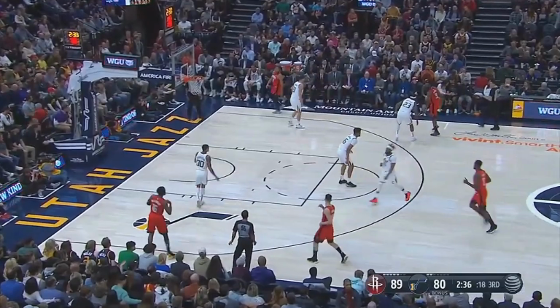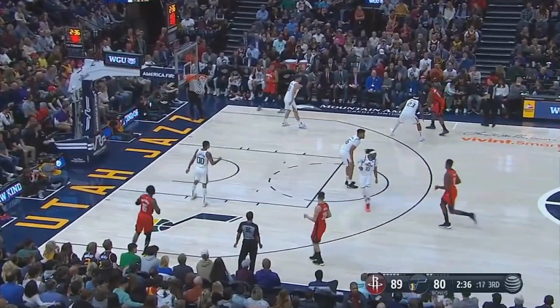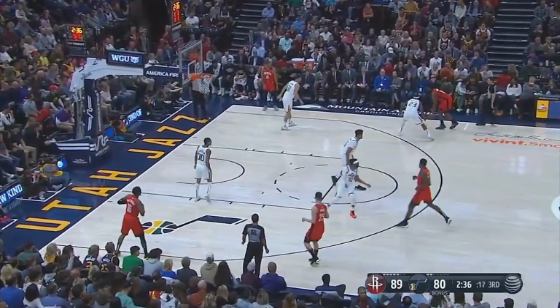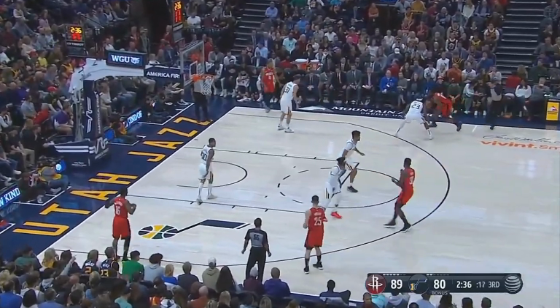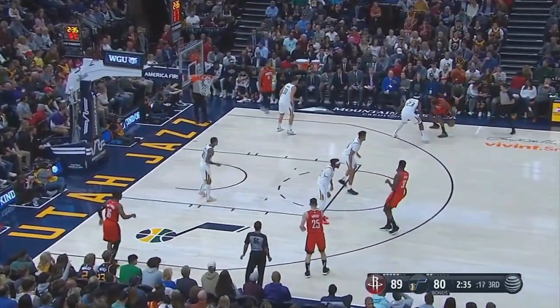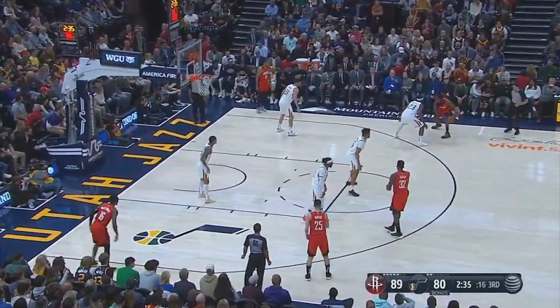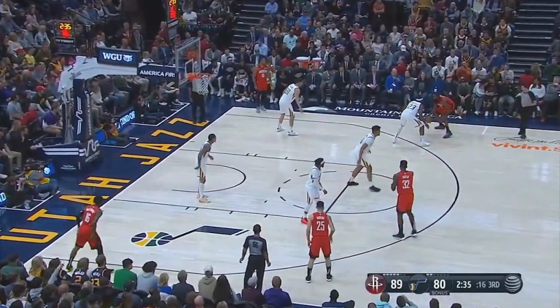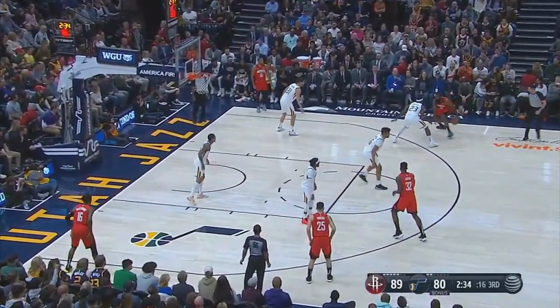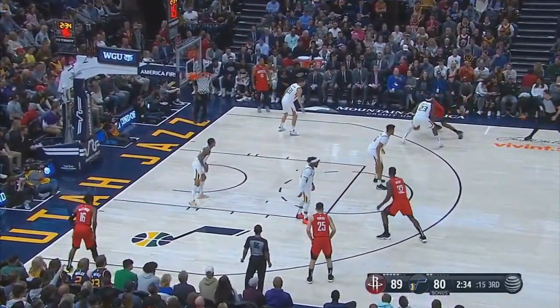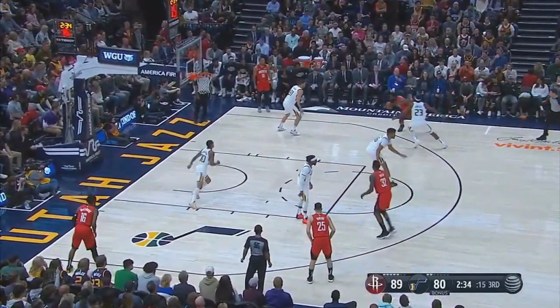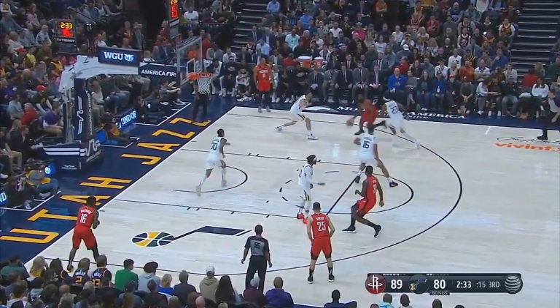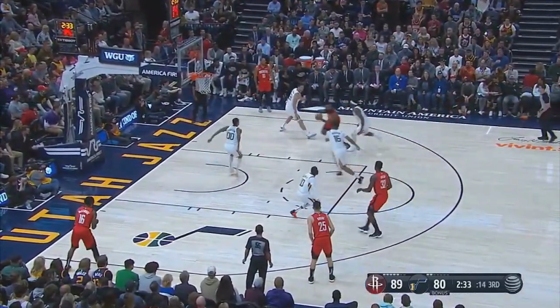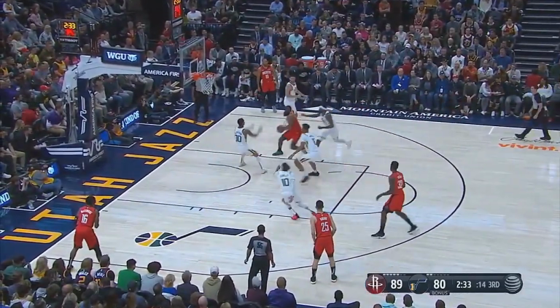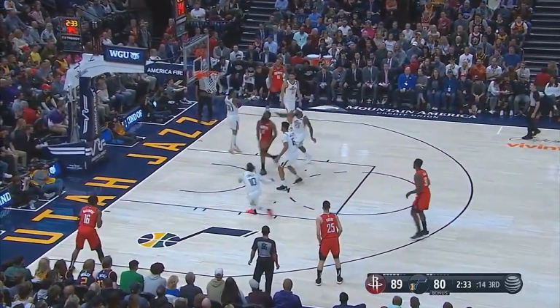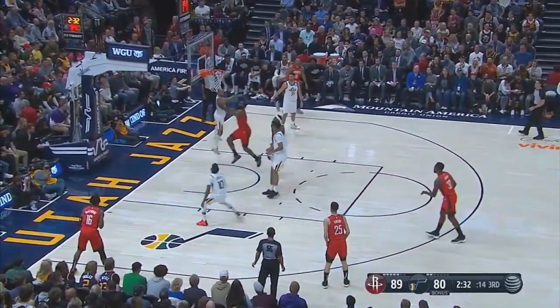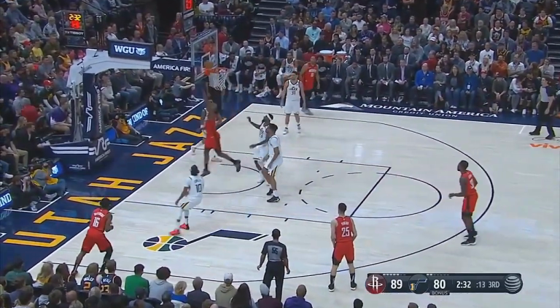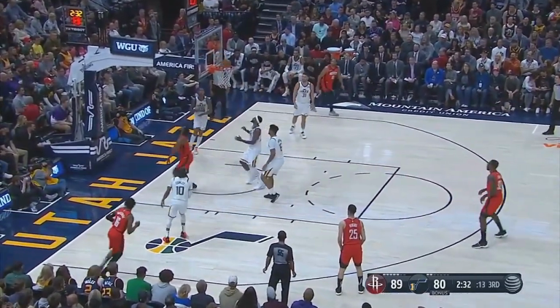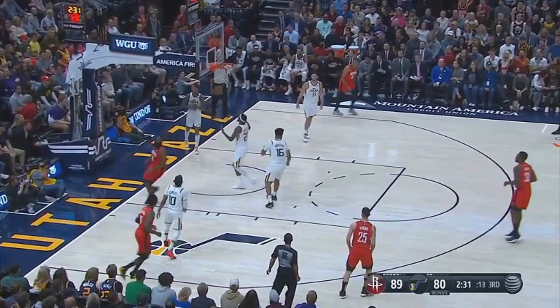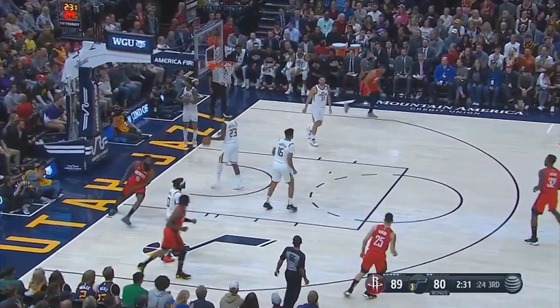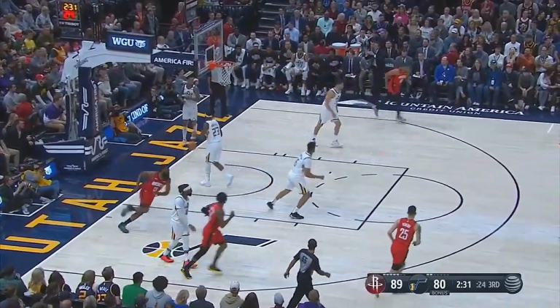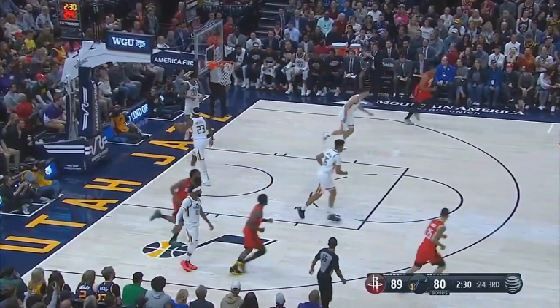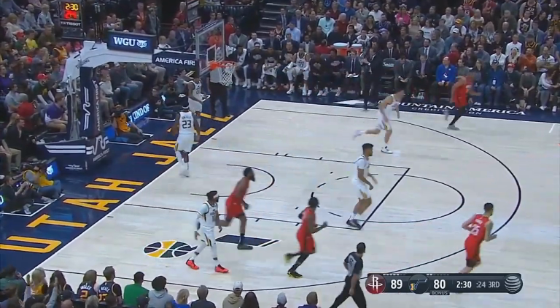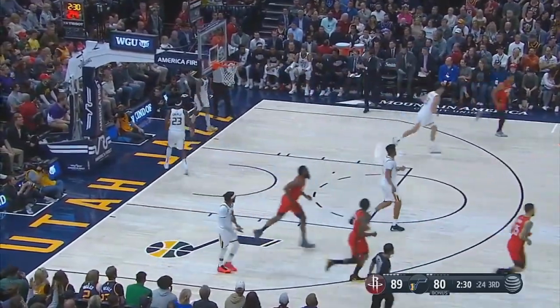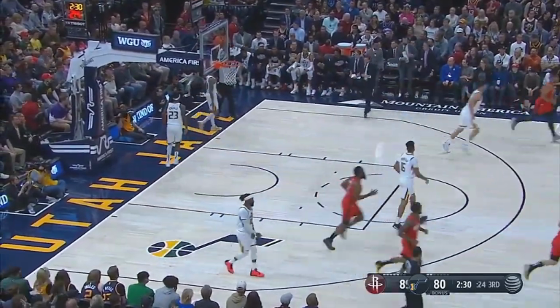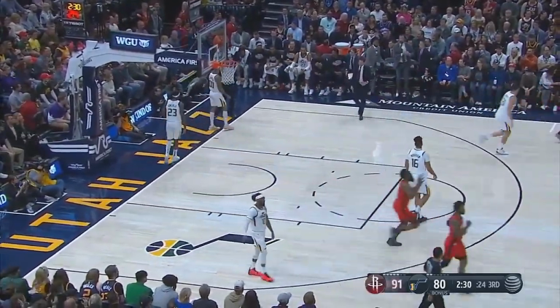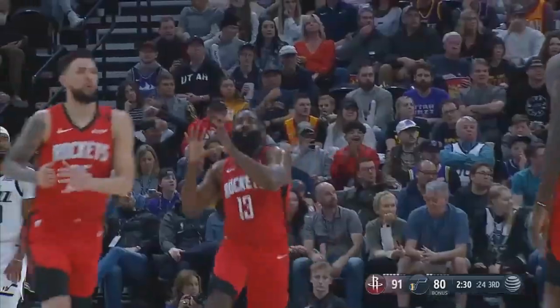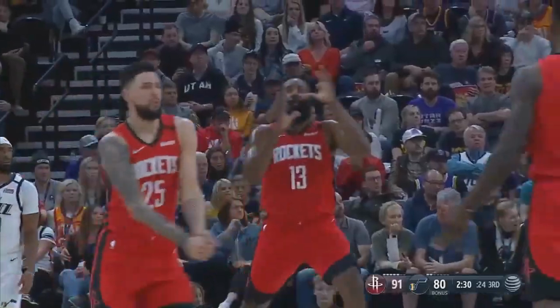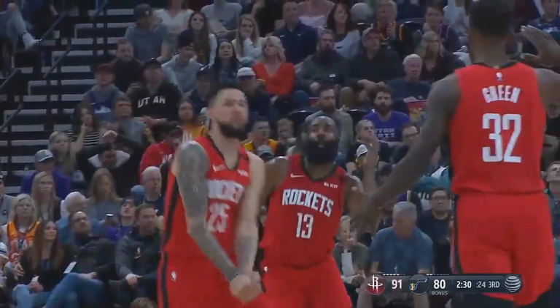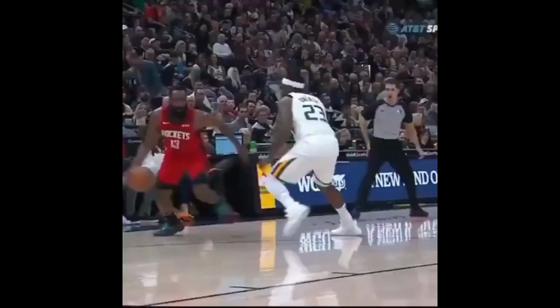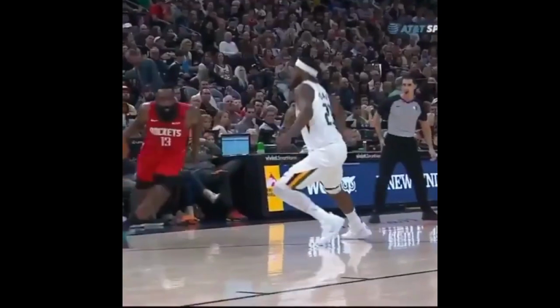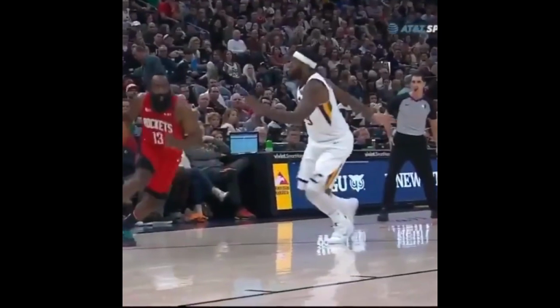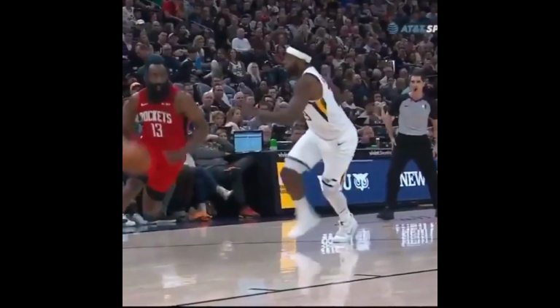James Harden in the paint — too easy. And of course, imitating his own euro step for James Harden.